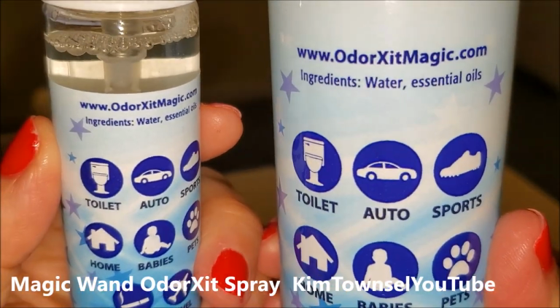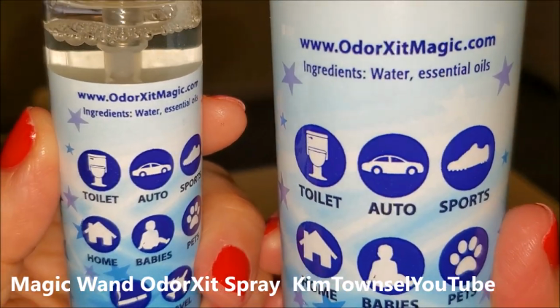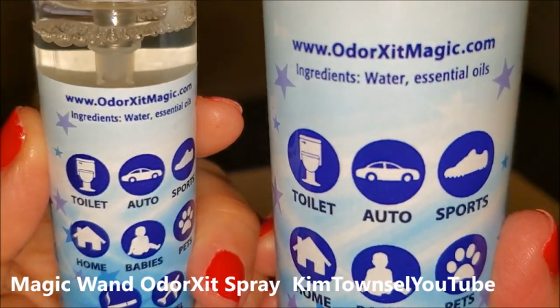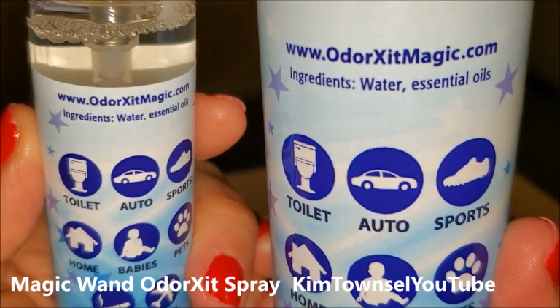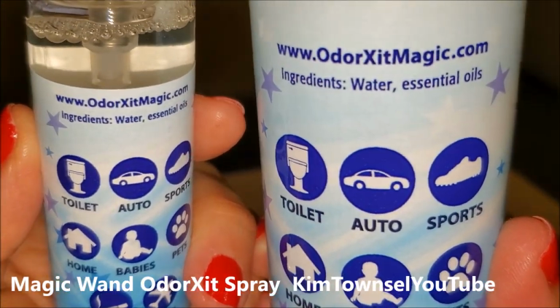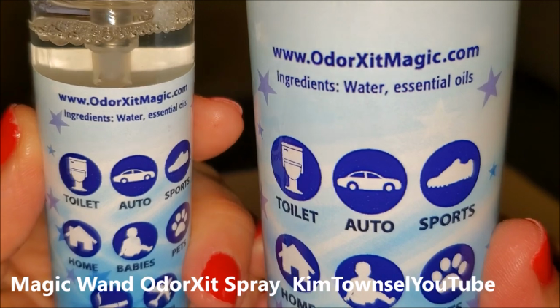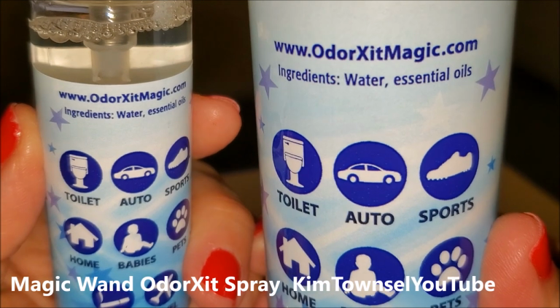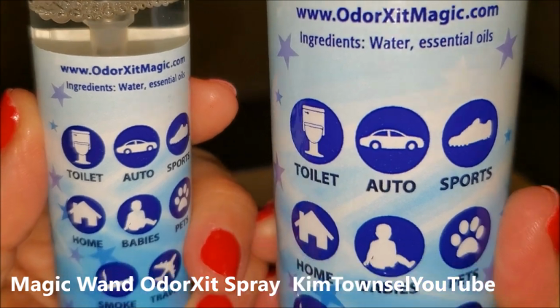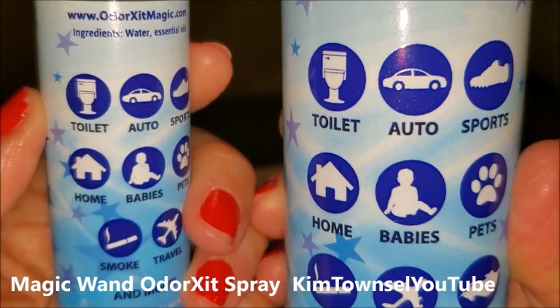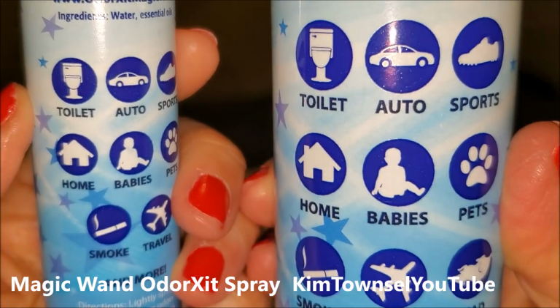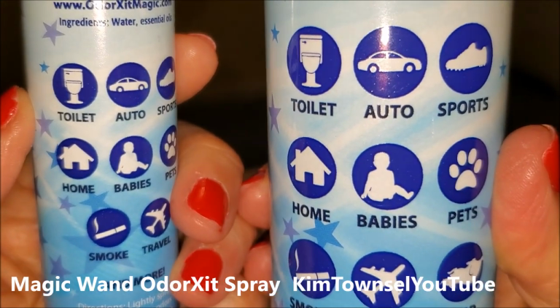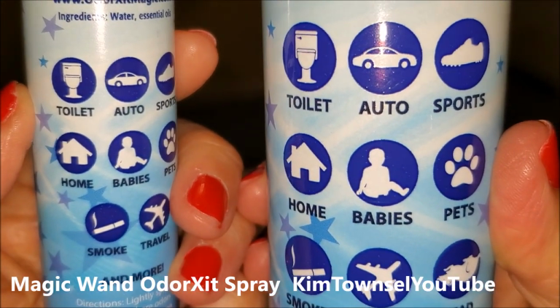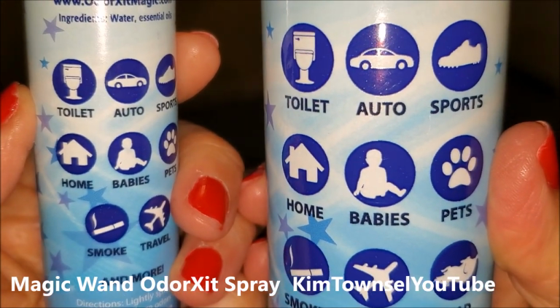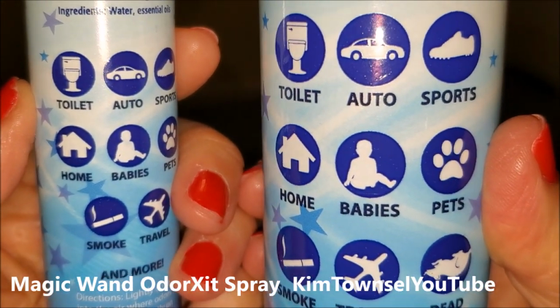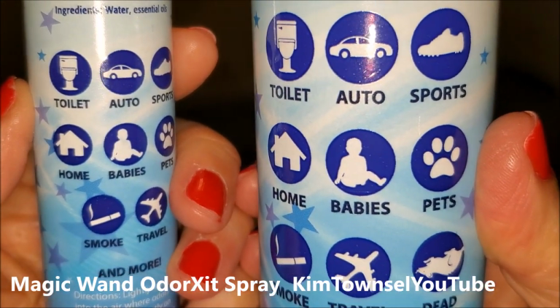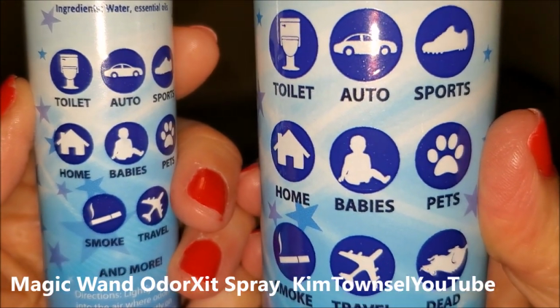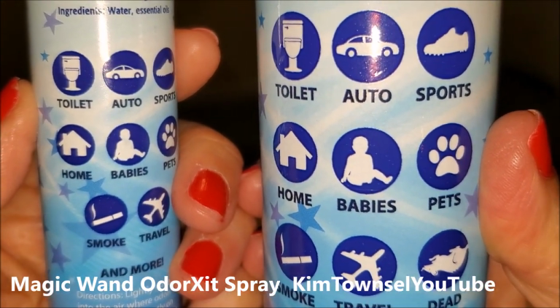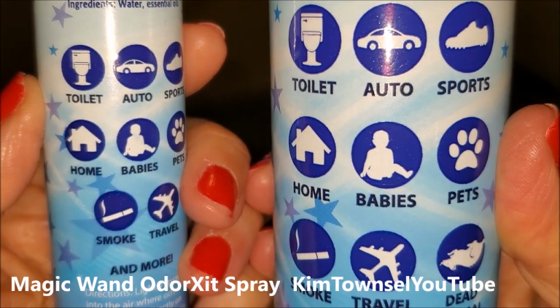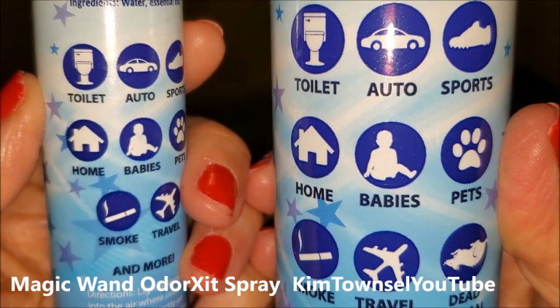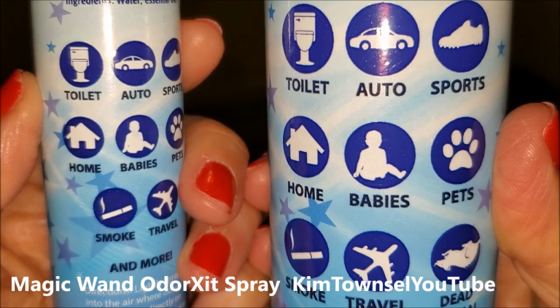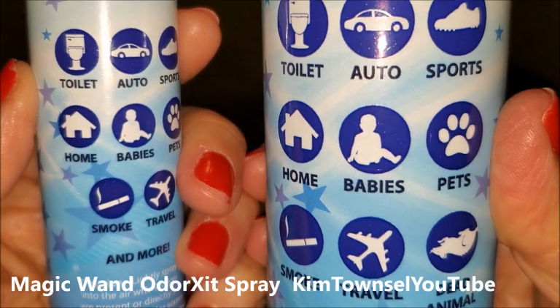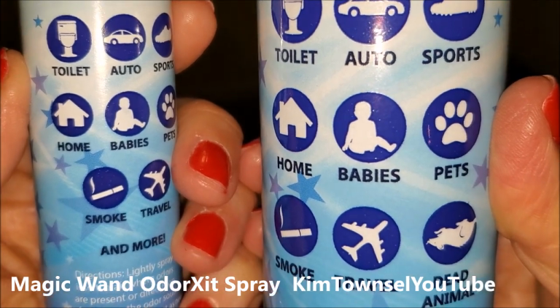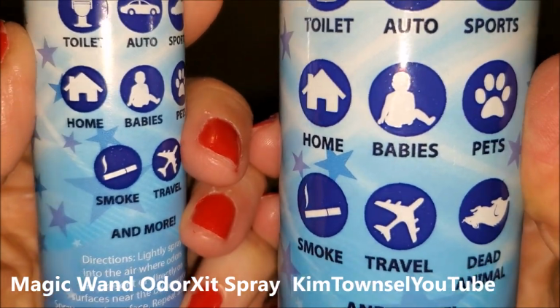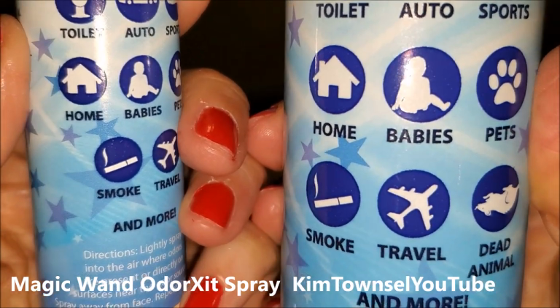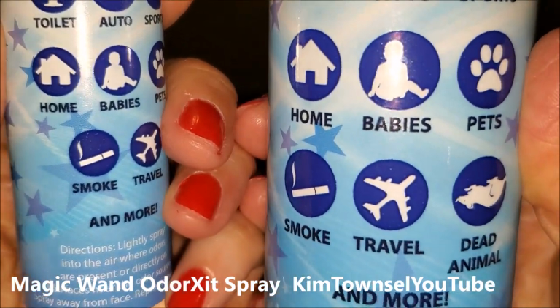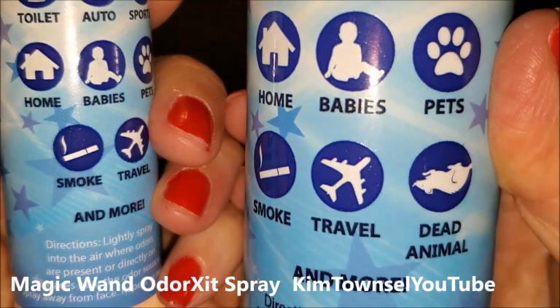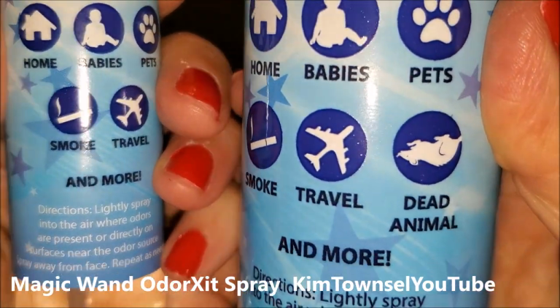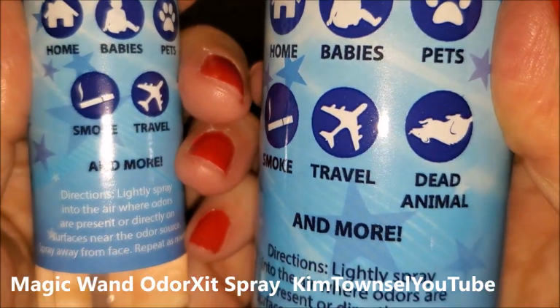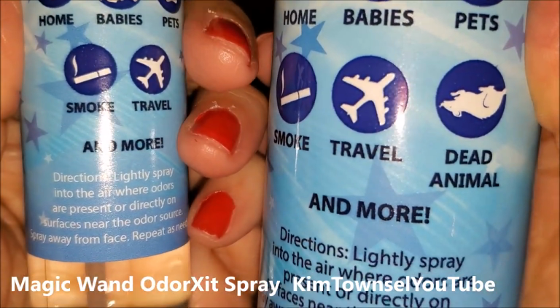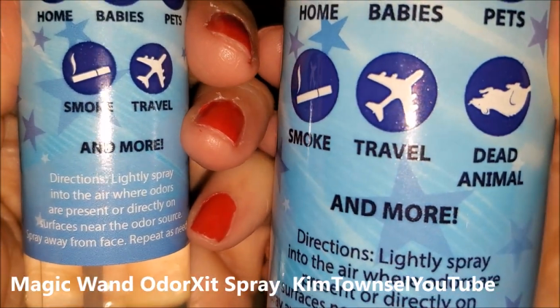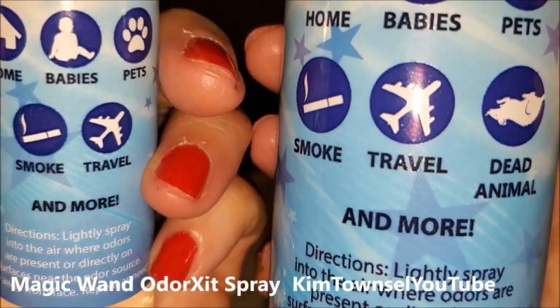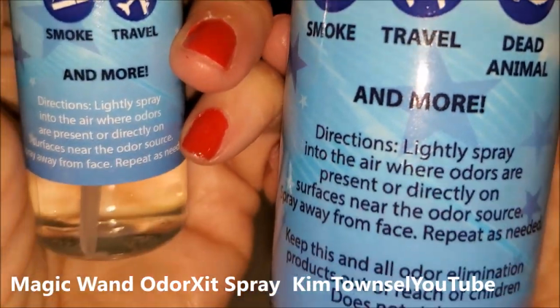The ingredients include water and essential oils. It's supposed to be good for the toilet, auto, sports equipment, home, around babies, pets, smoke, travel, dead animal smell, and more.